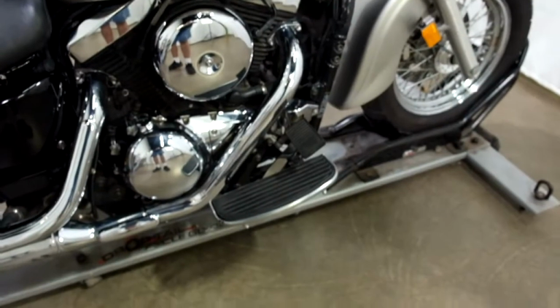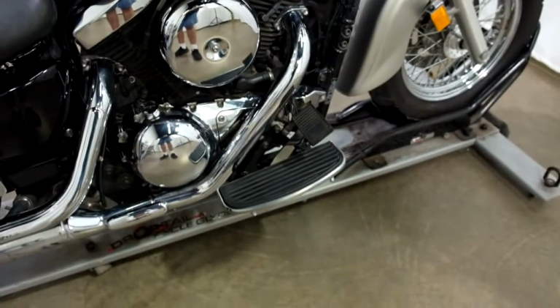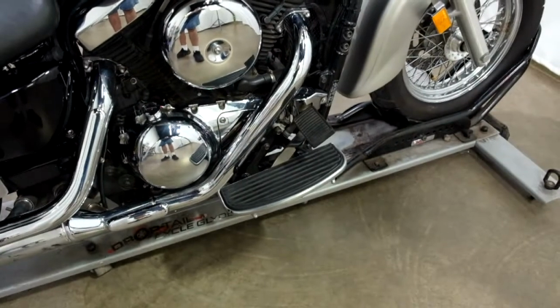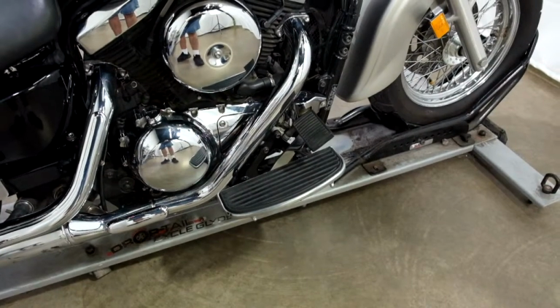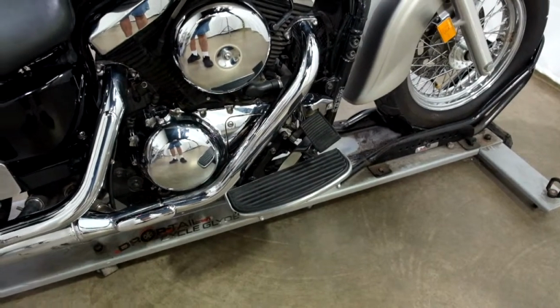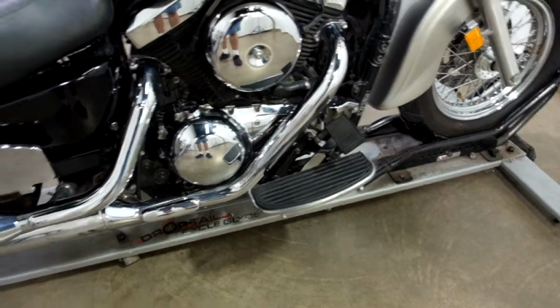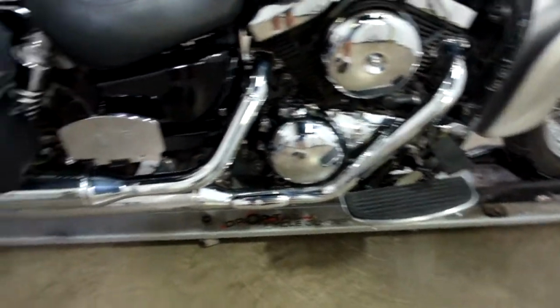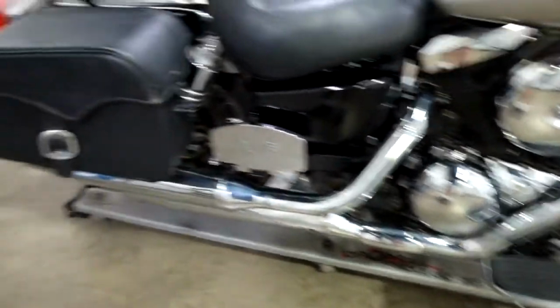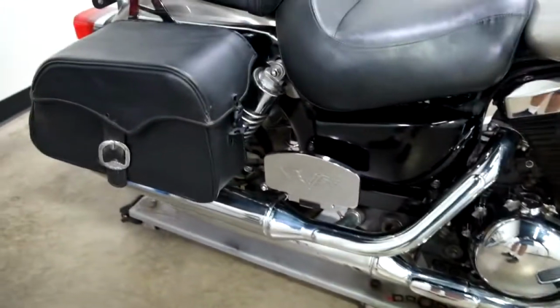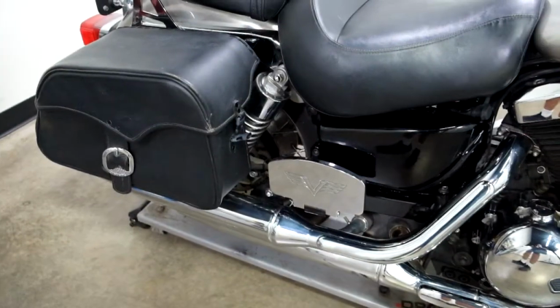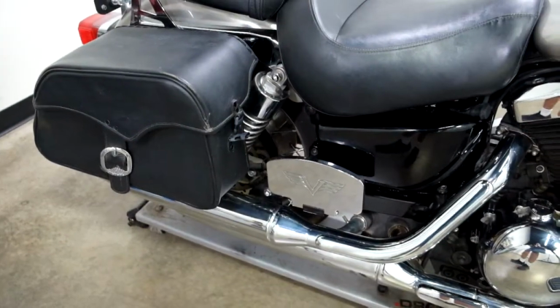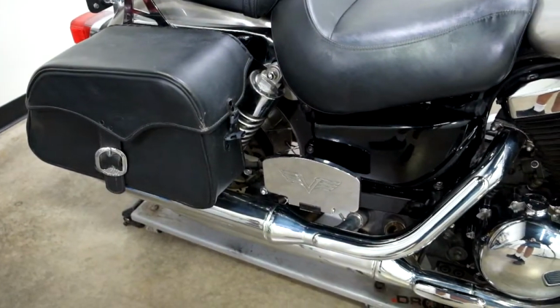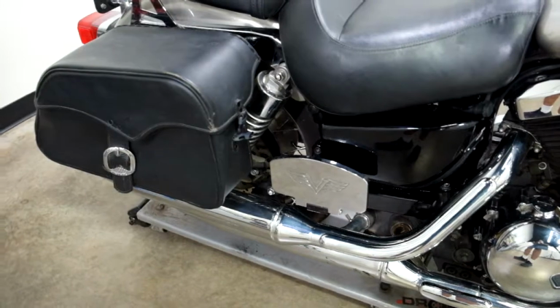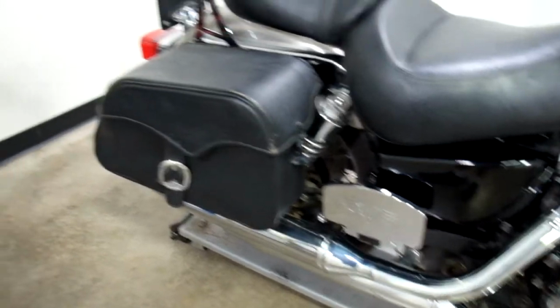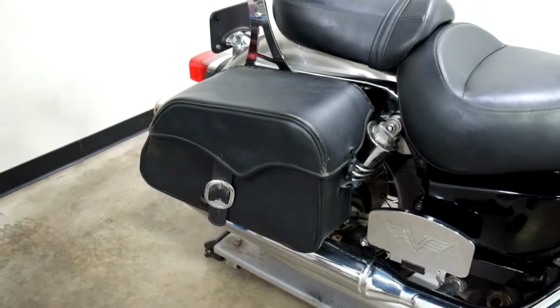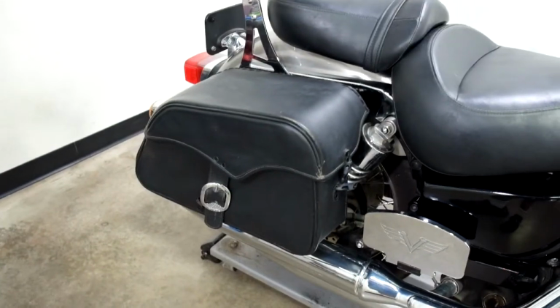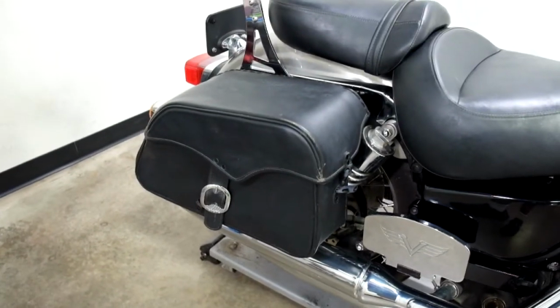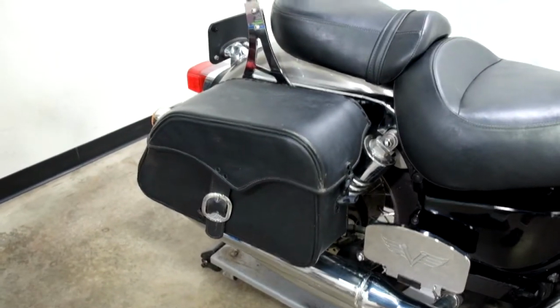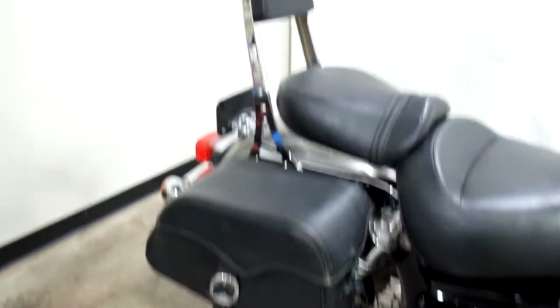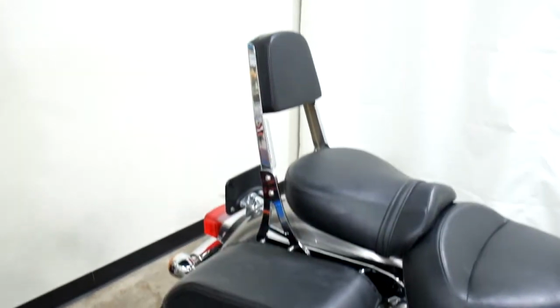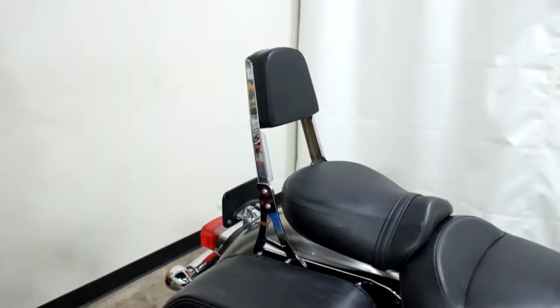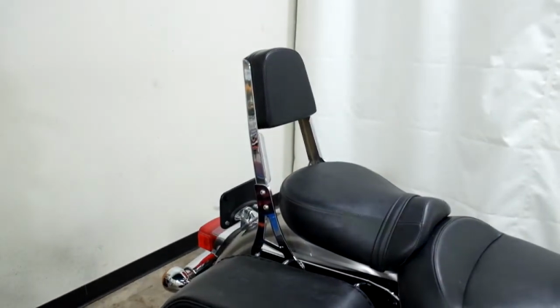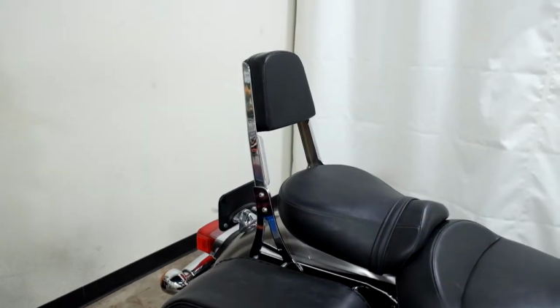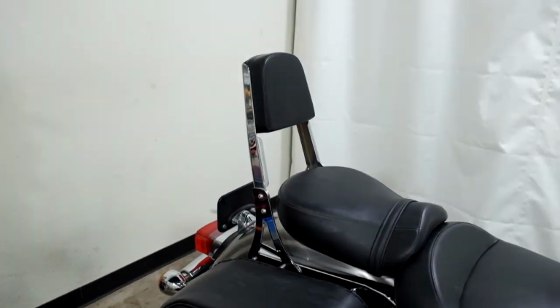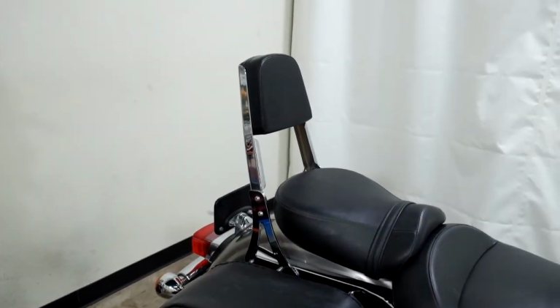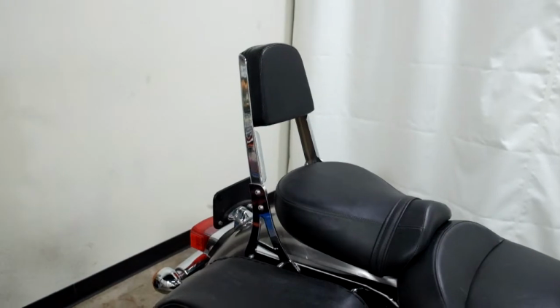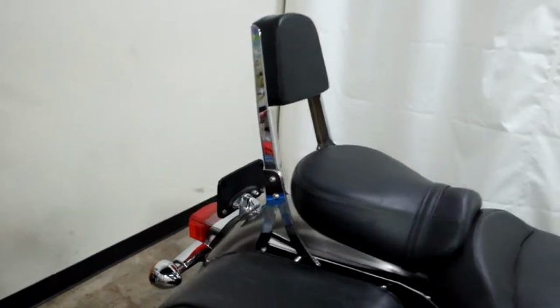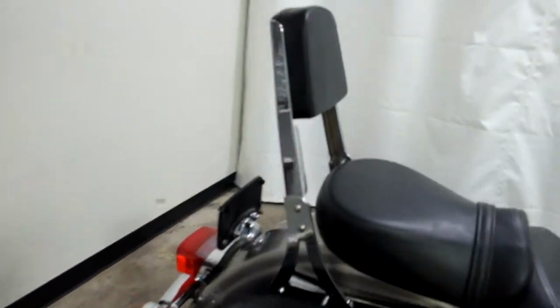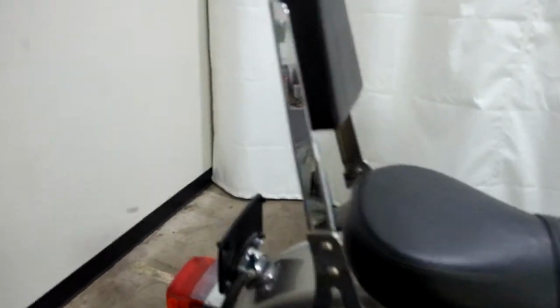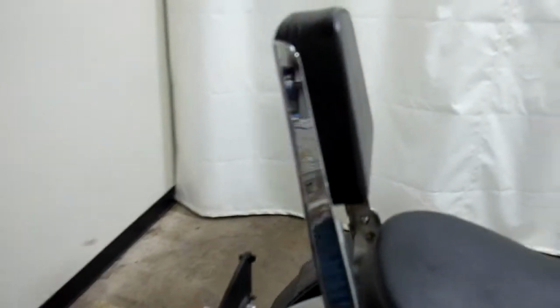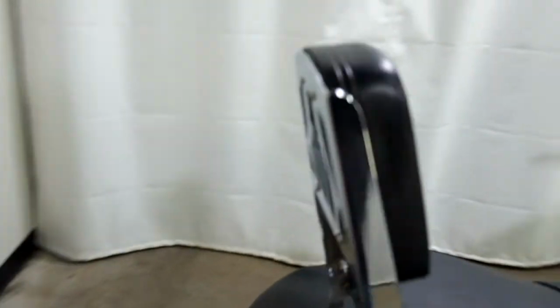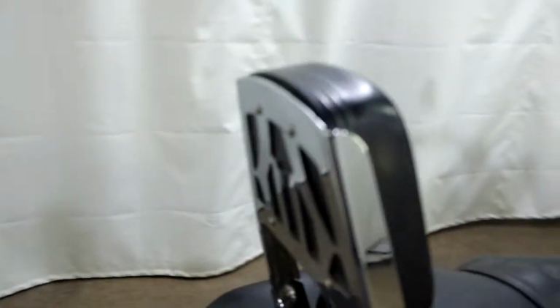It comes with footboards for the driver, footboards for the passenger, leather saddlebags, and a passenger backrest.